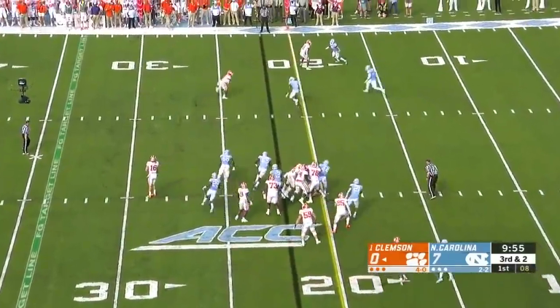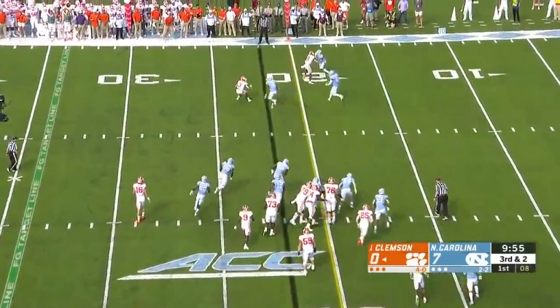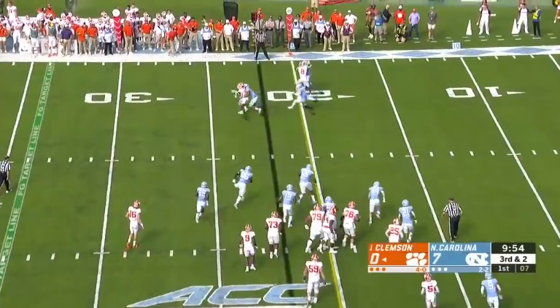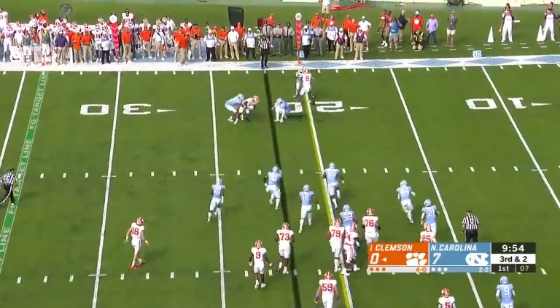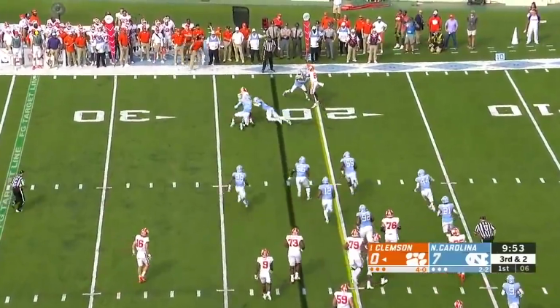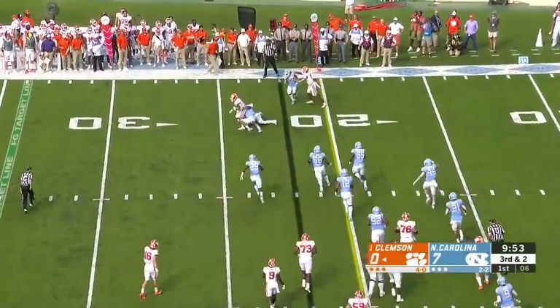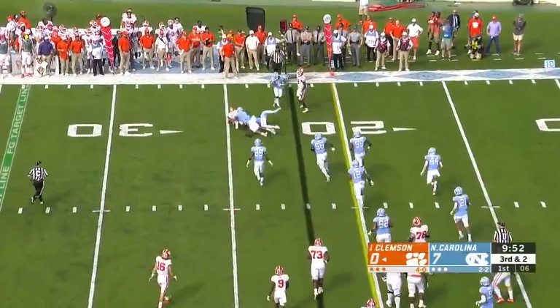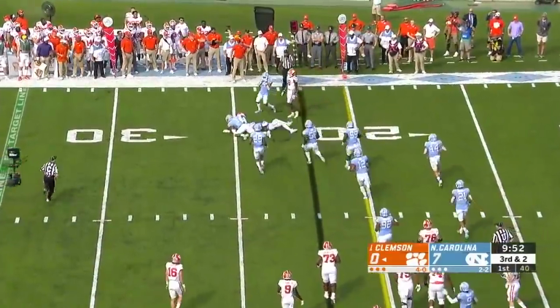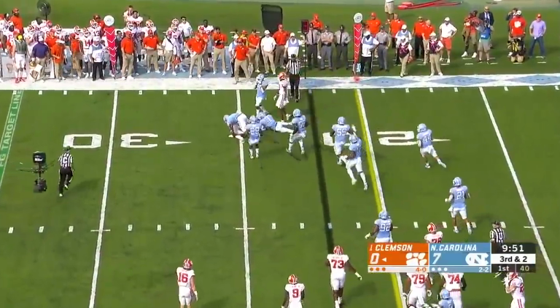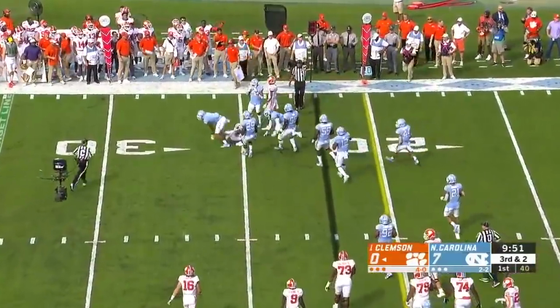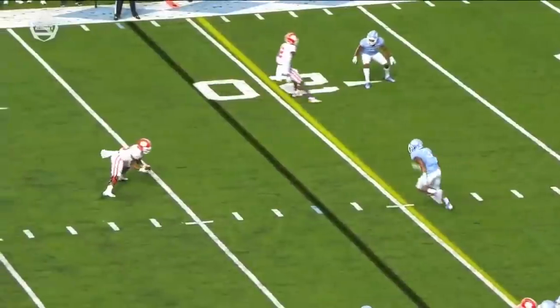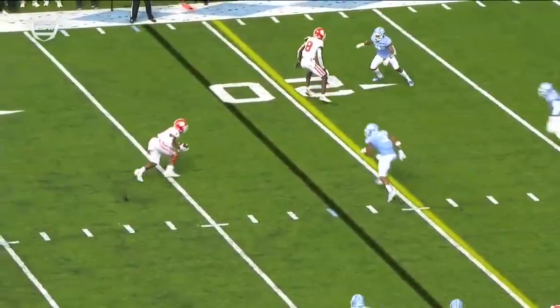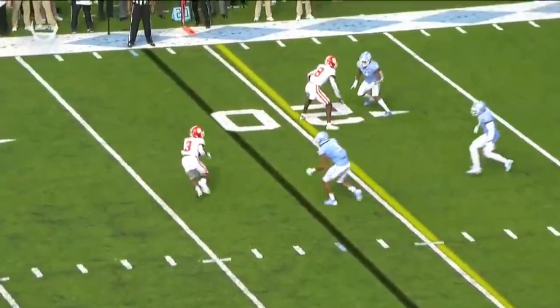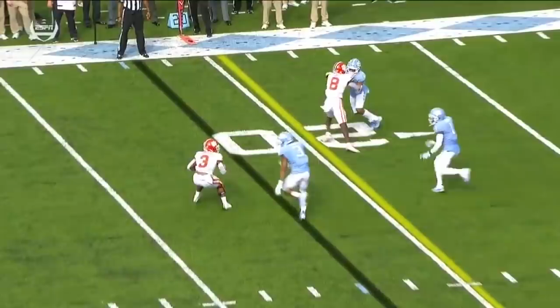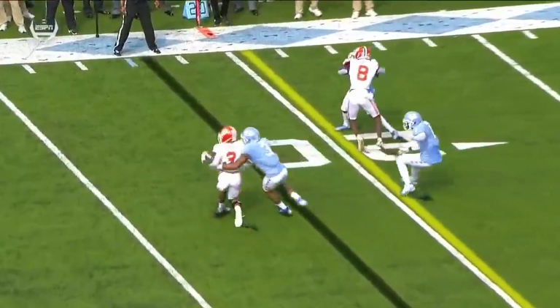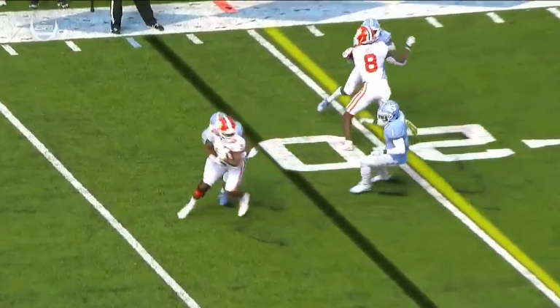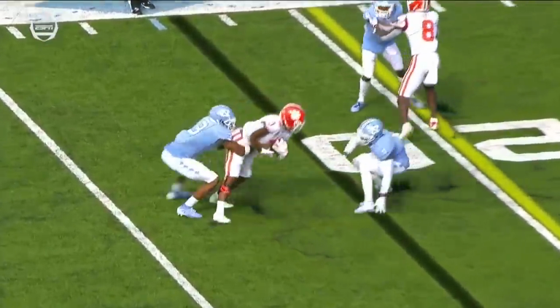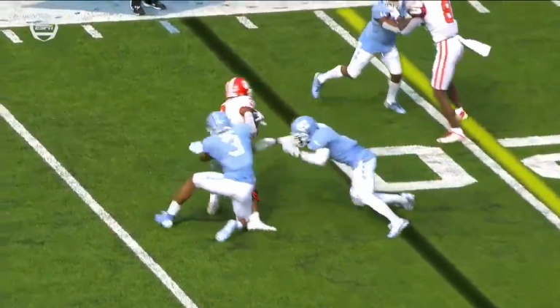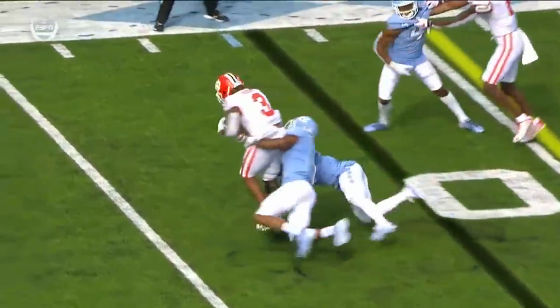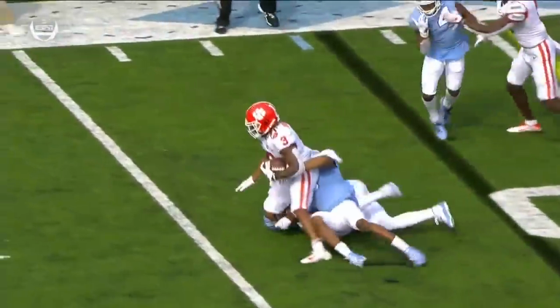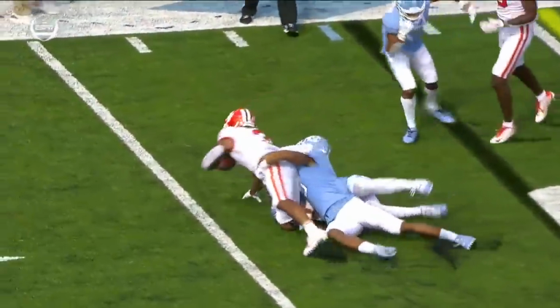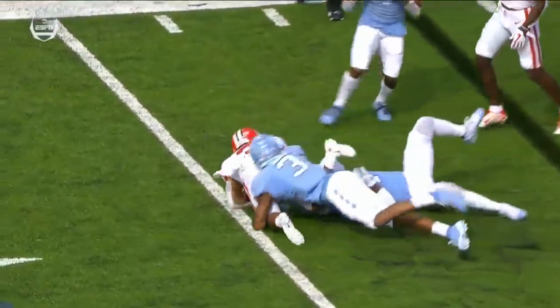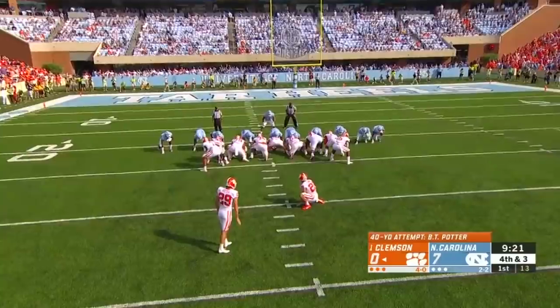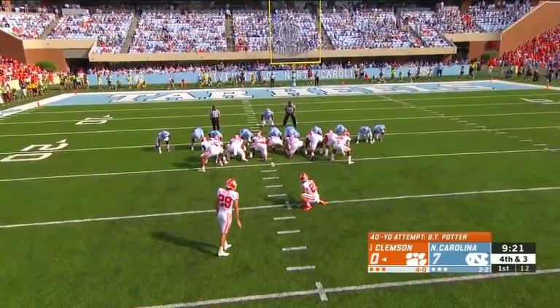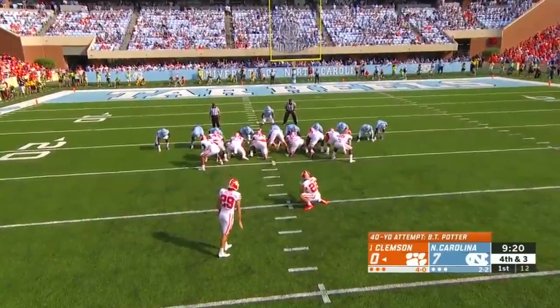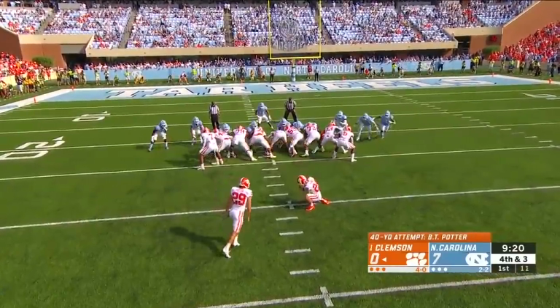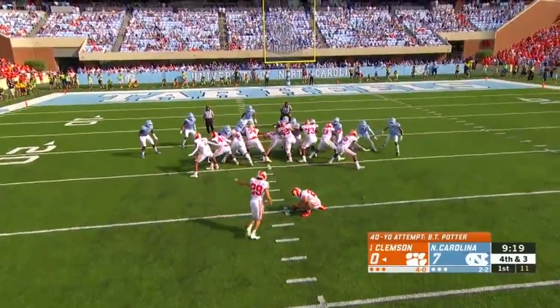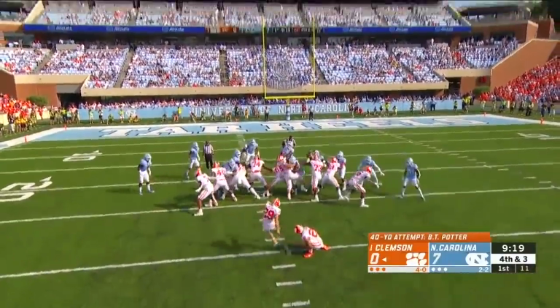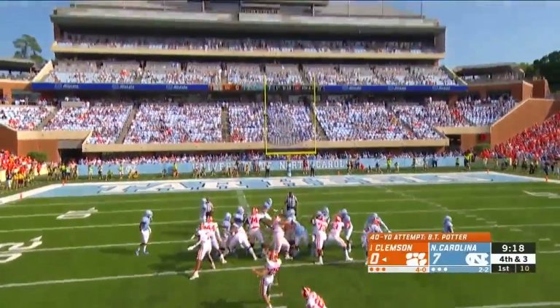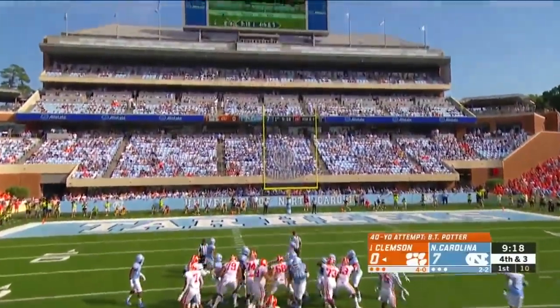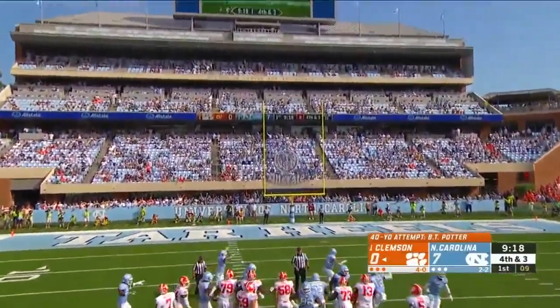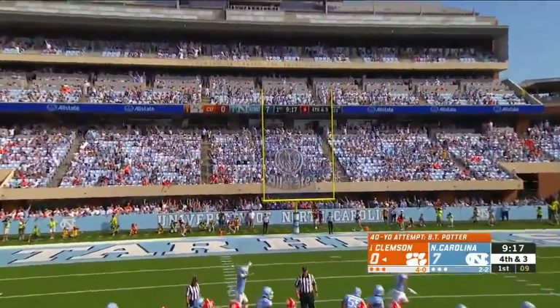It's a pass out to Rogers, and he's wrapped up for a loss. He opts to give Rogers a chance in space to make a guy miss. 40-yard try for B.T. Potter, and he missed it — not even close.